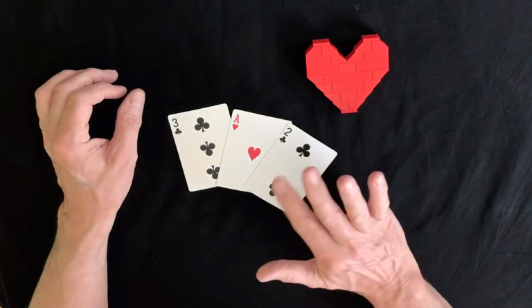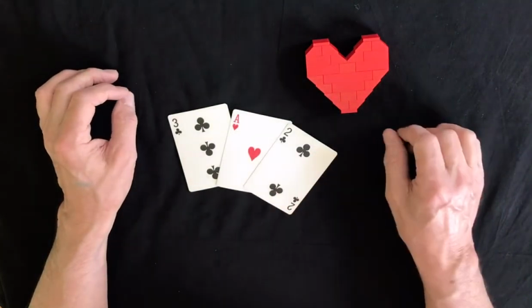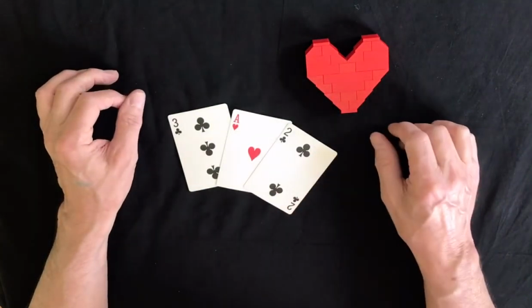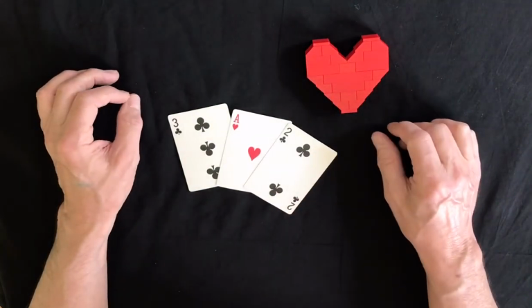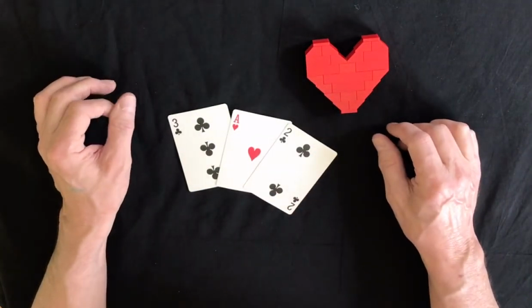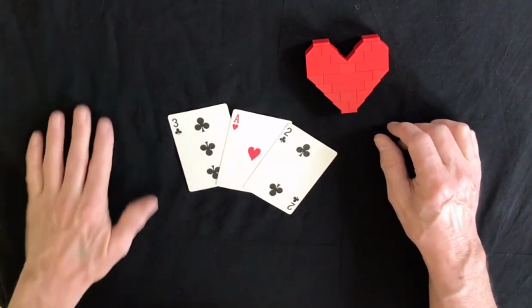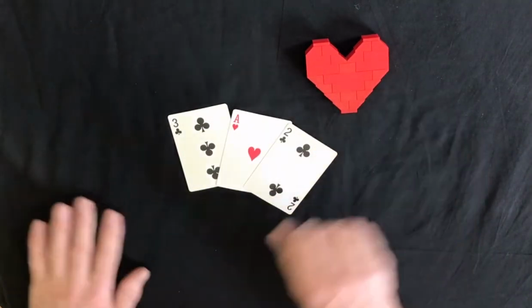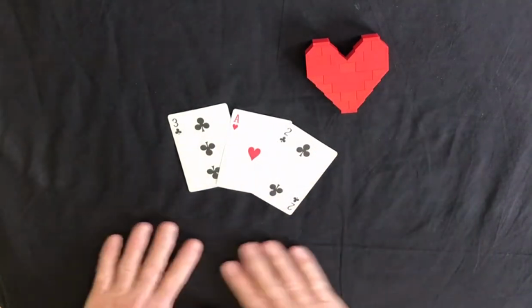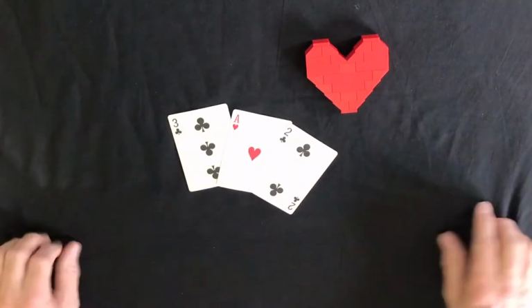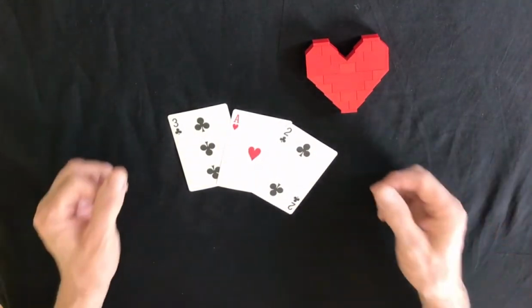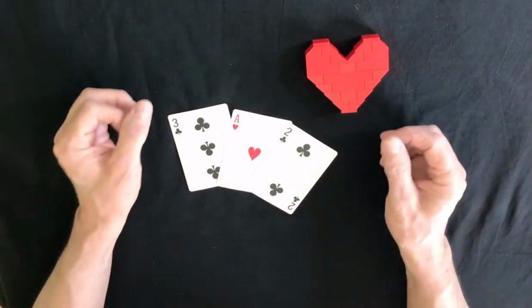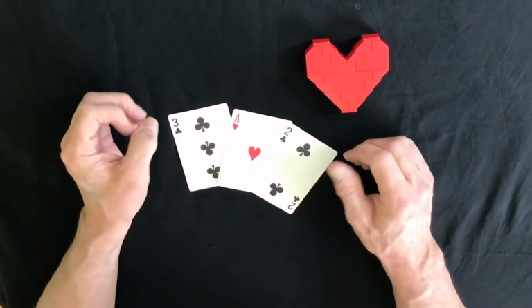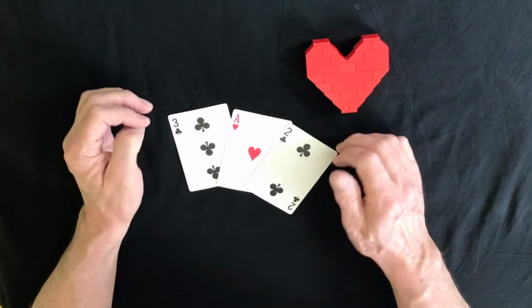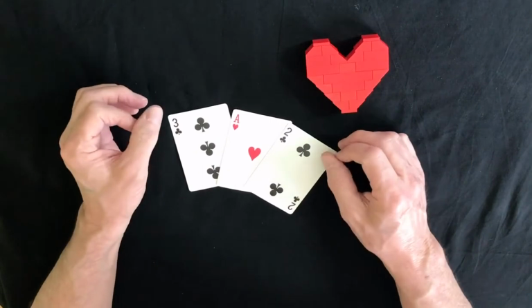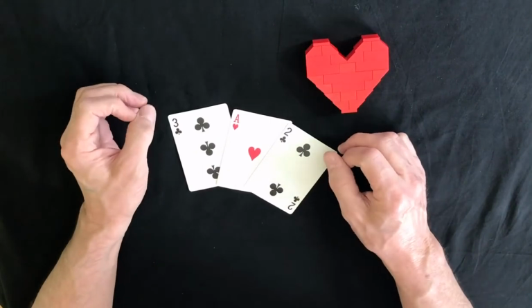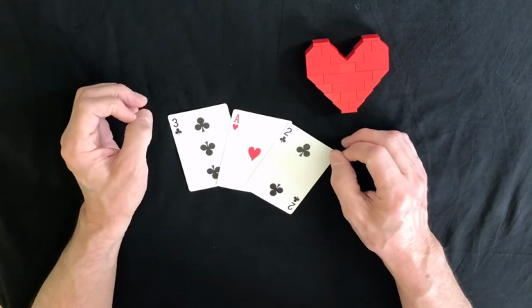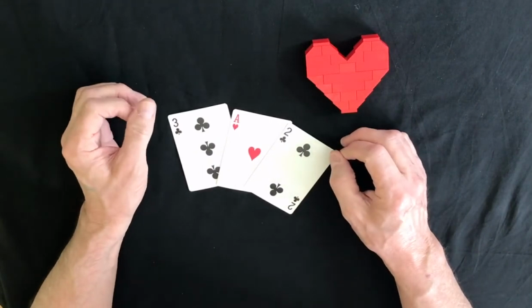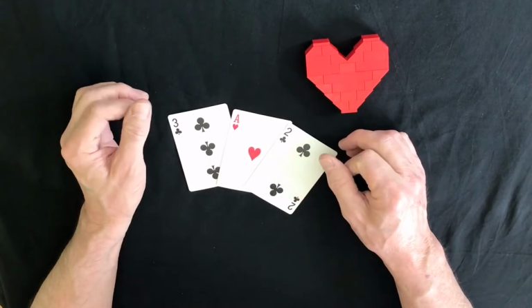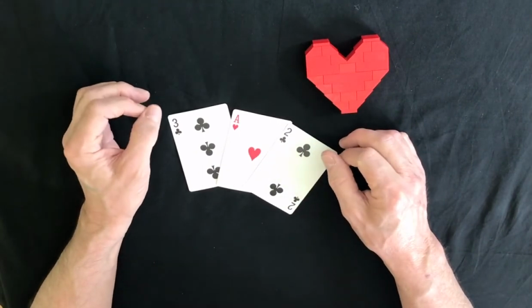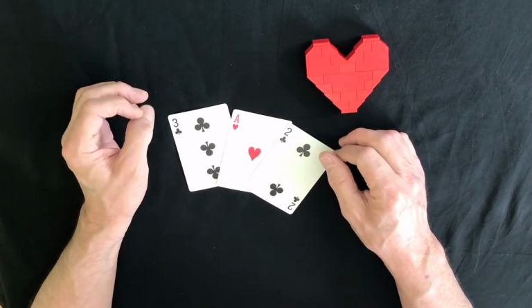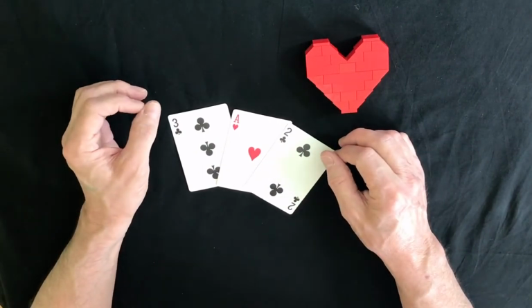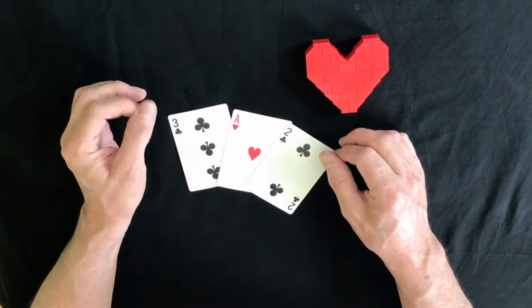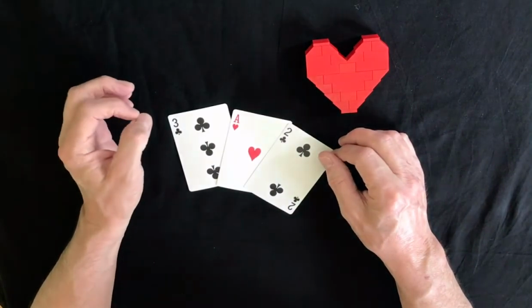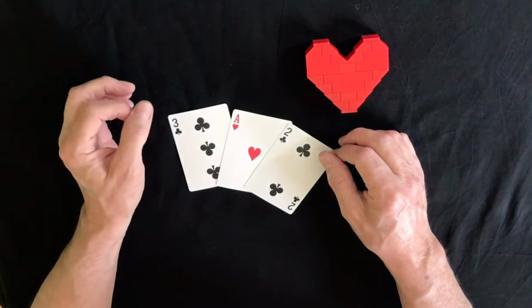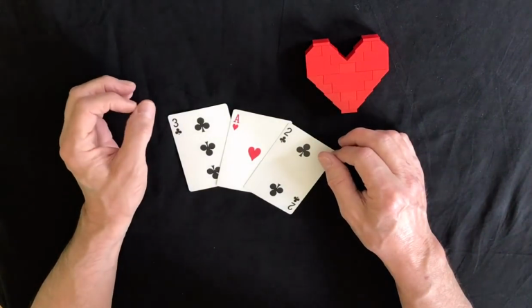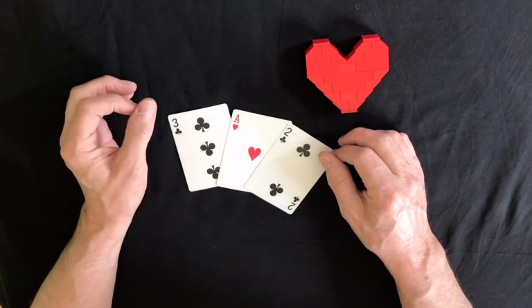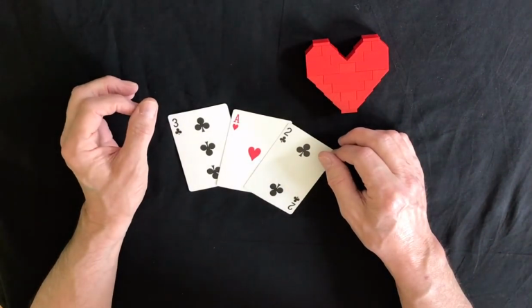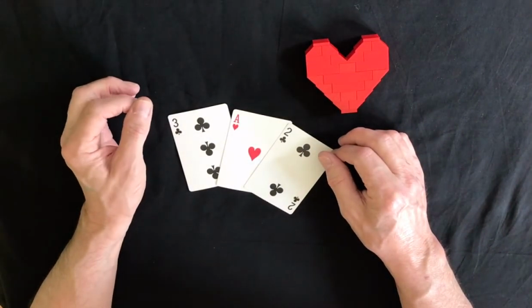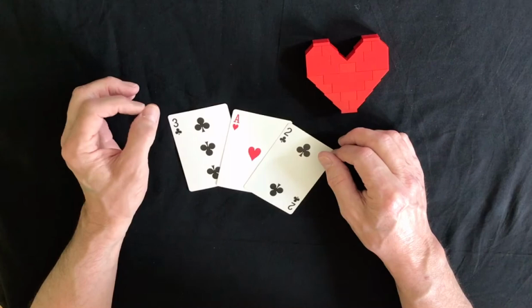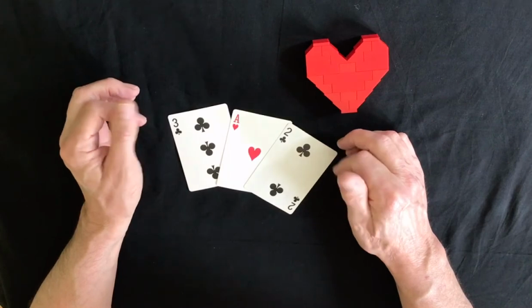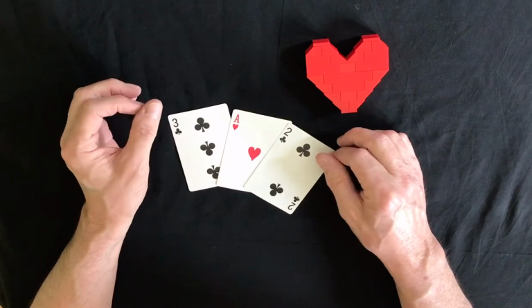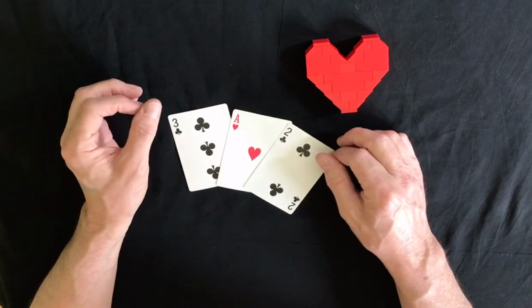Hello again, it's me, Brian, Just Magic. Hope you're all okay. I thought I'd just mix it up a little bit and show you a little three card trick I do at wedding functions and corporate do's.